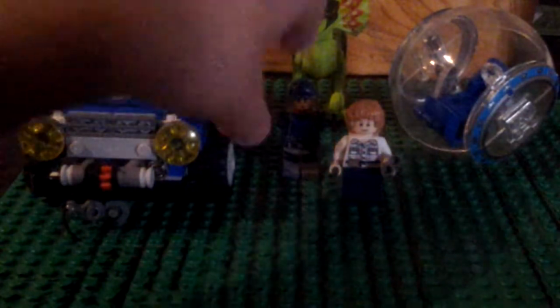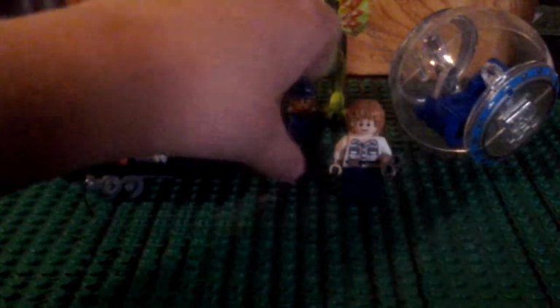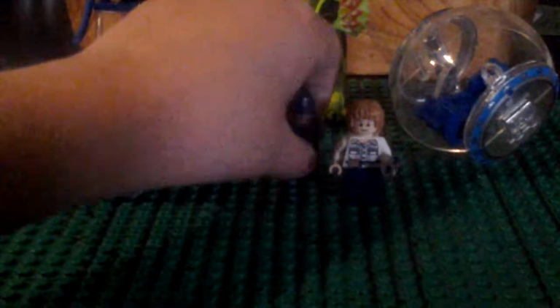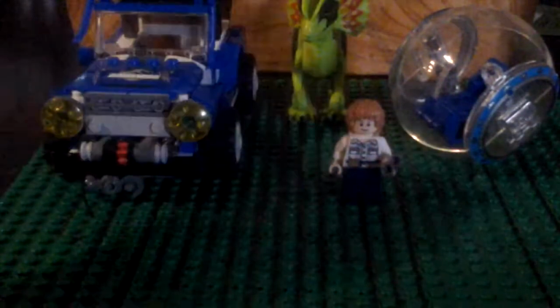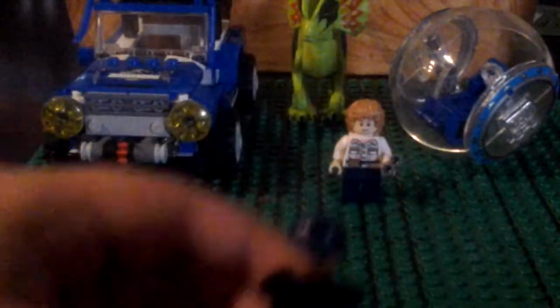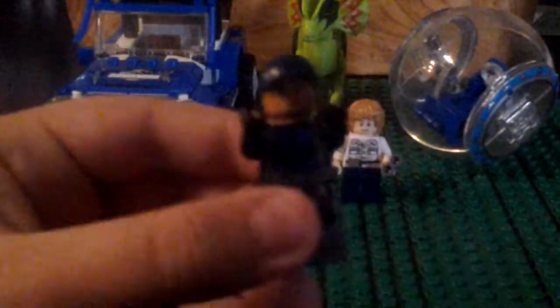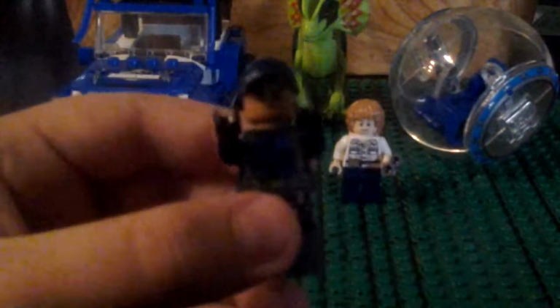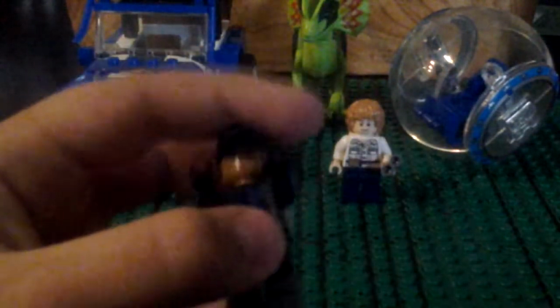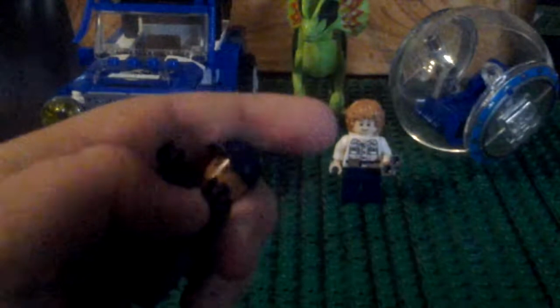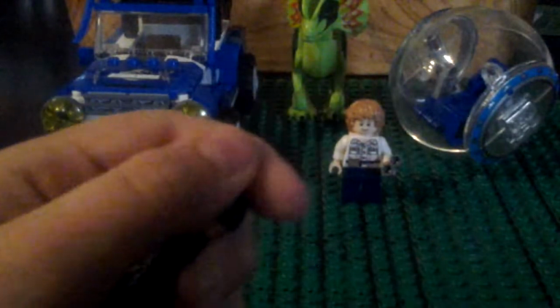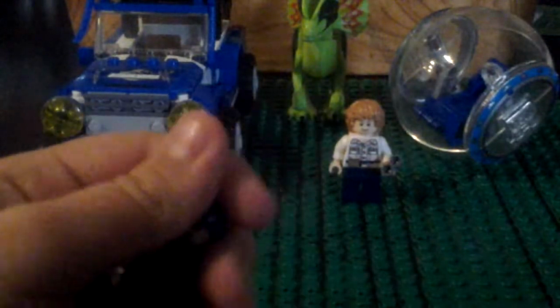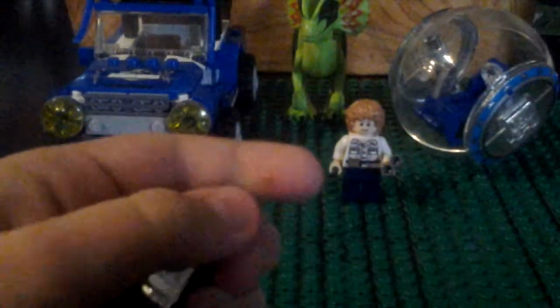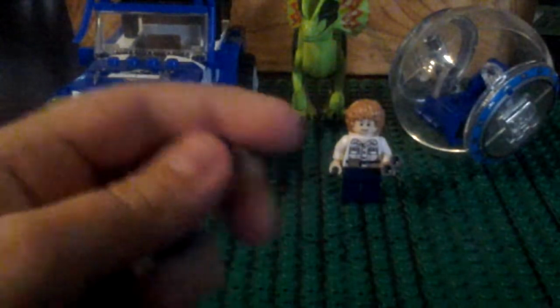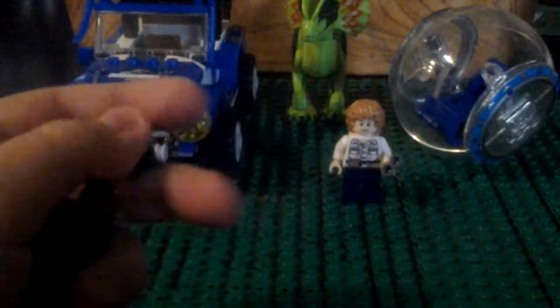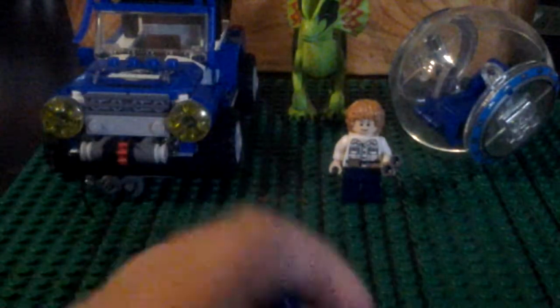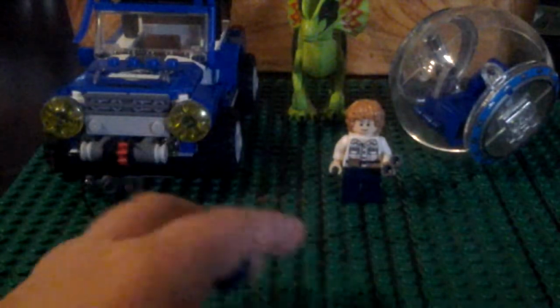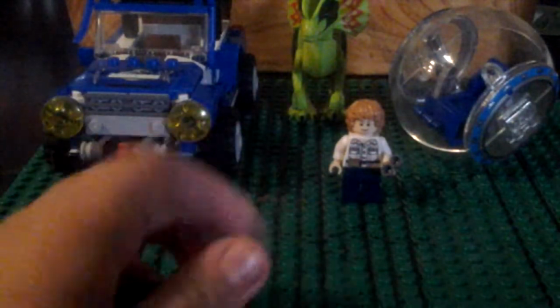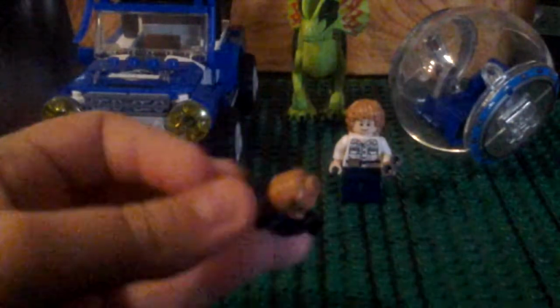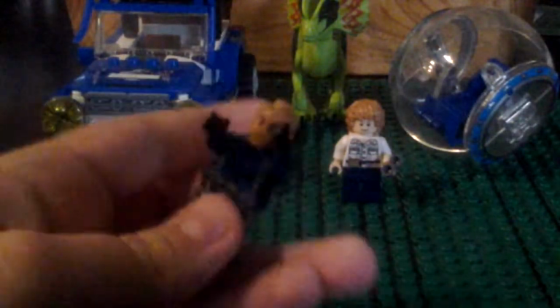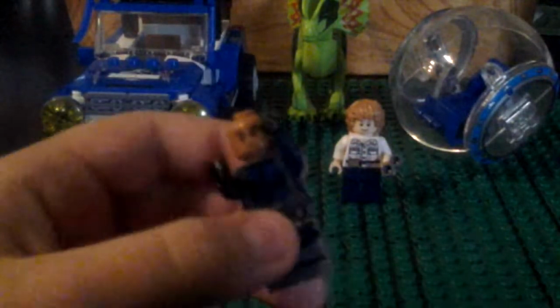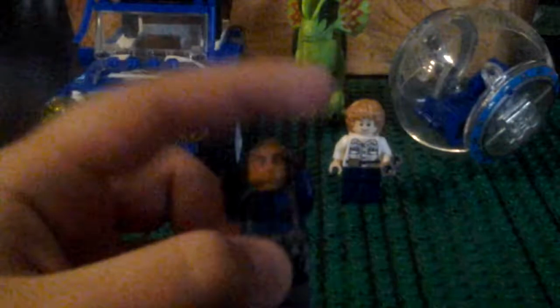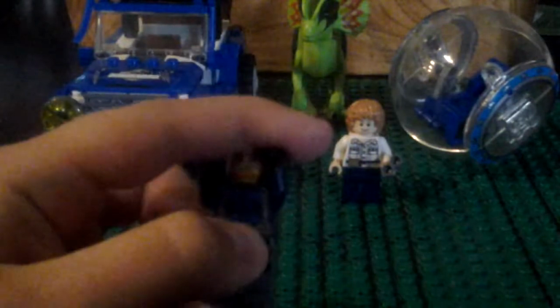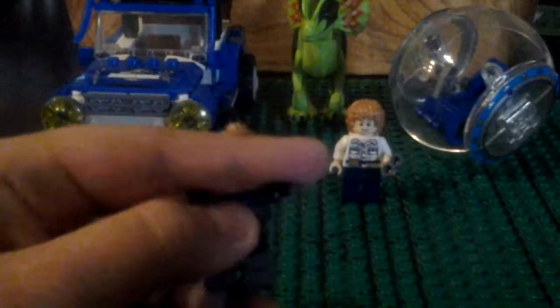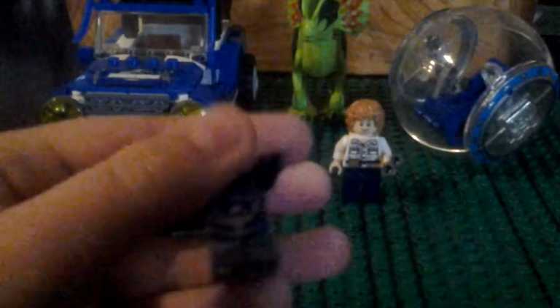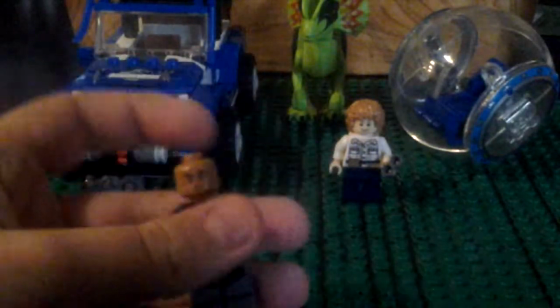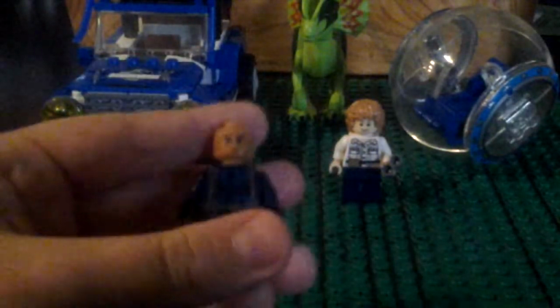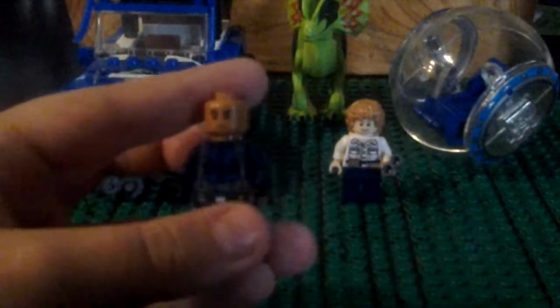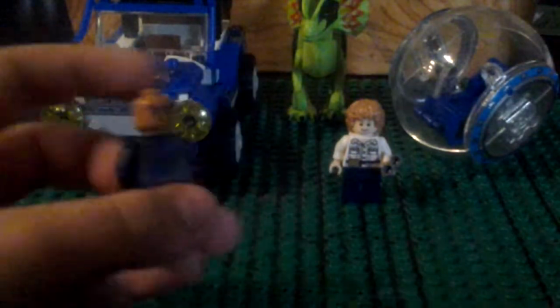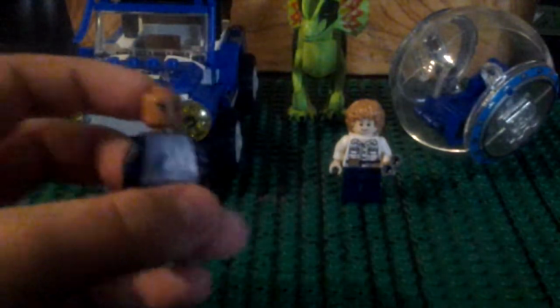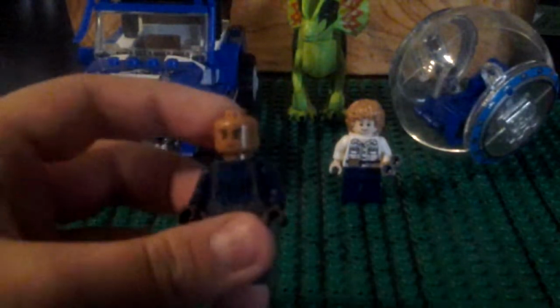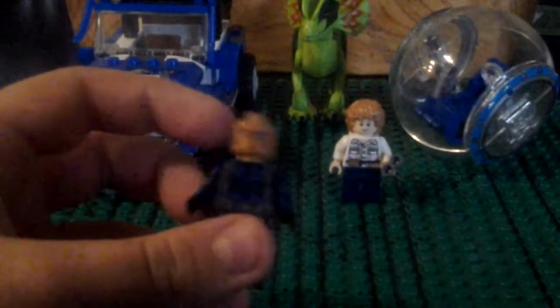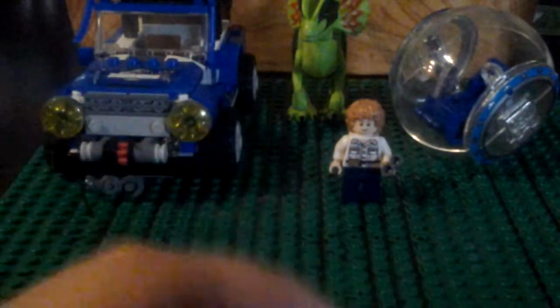Let's start off — if I can get them right here. This is really dark. Okay, here's the ACU driver. He drives the car.